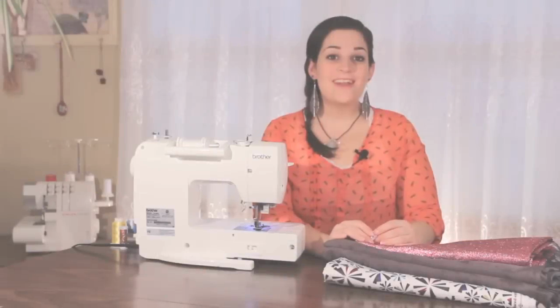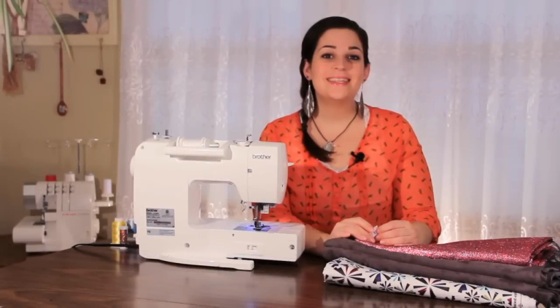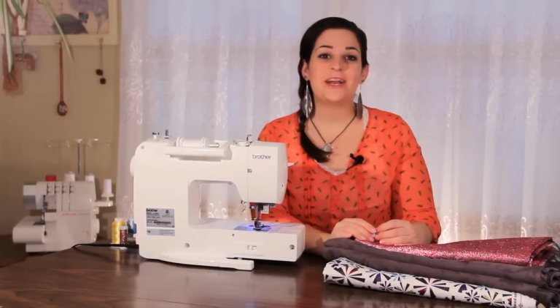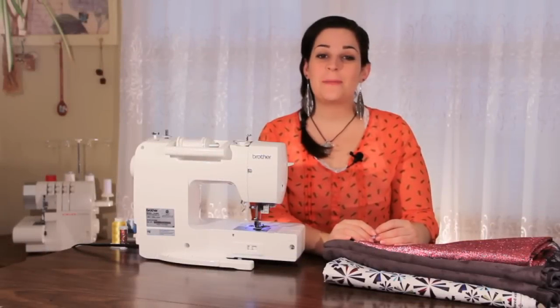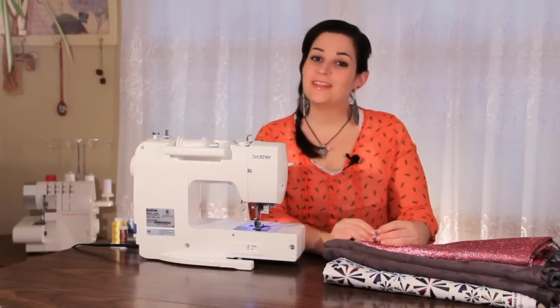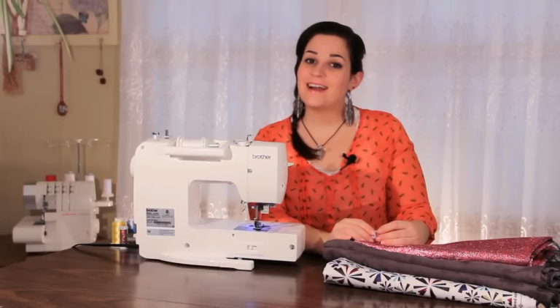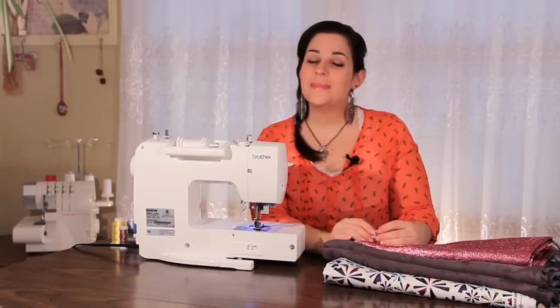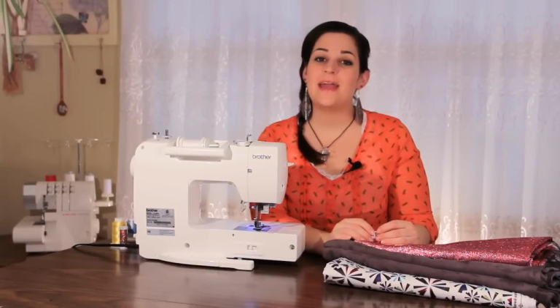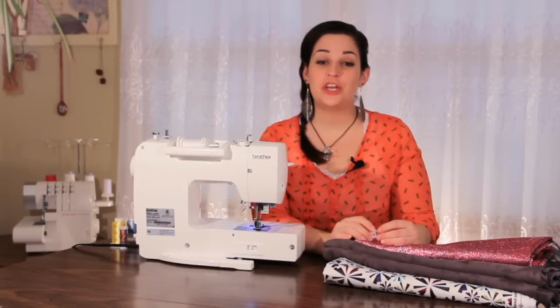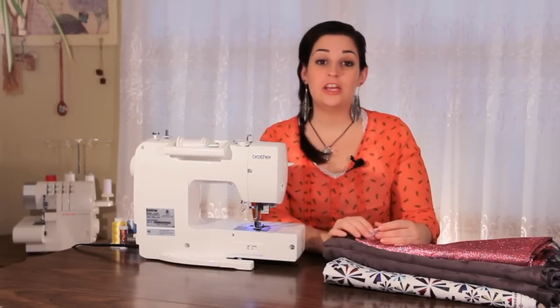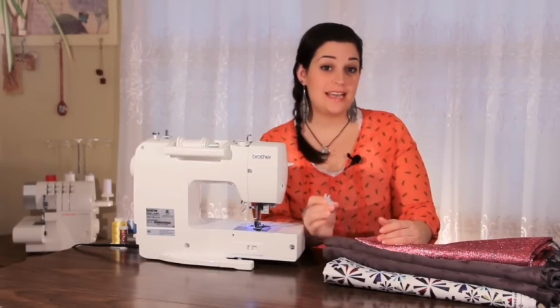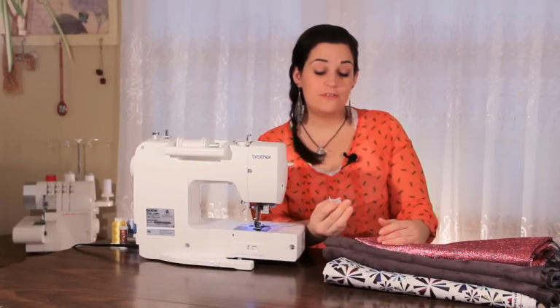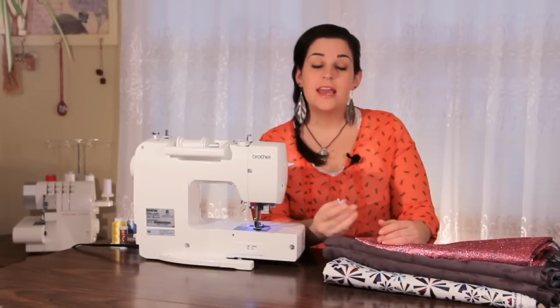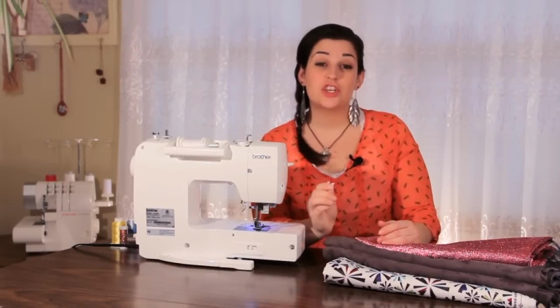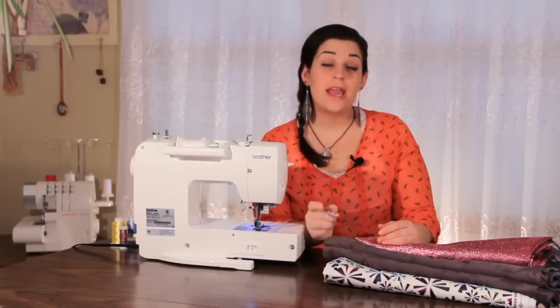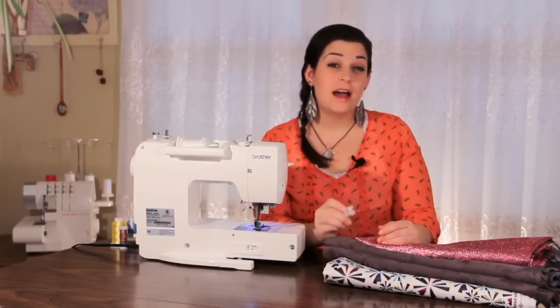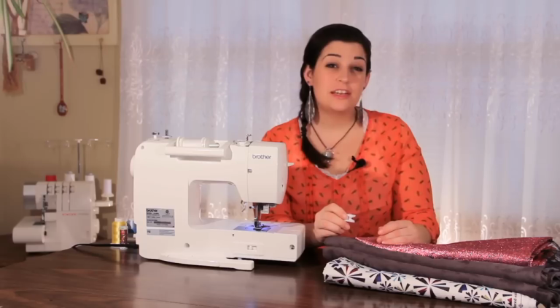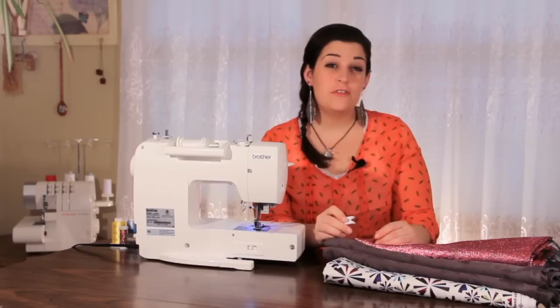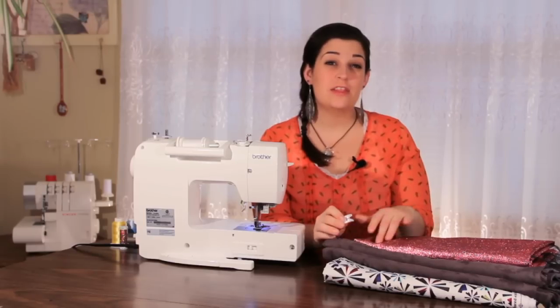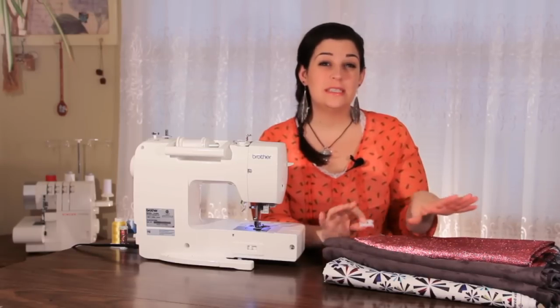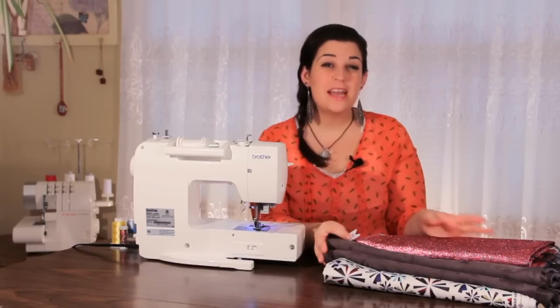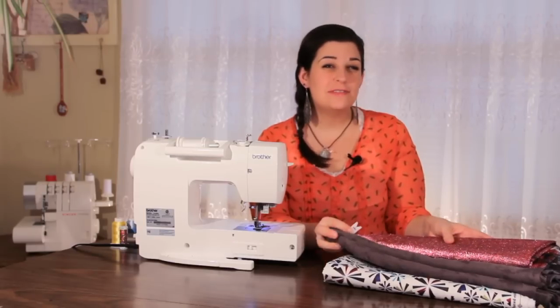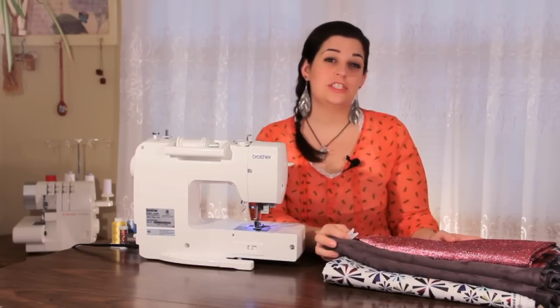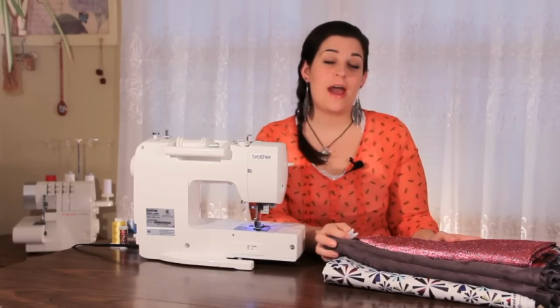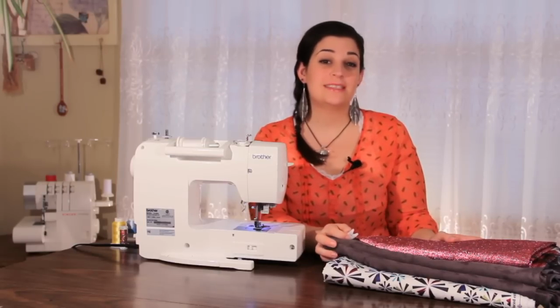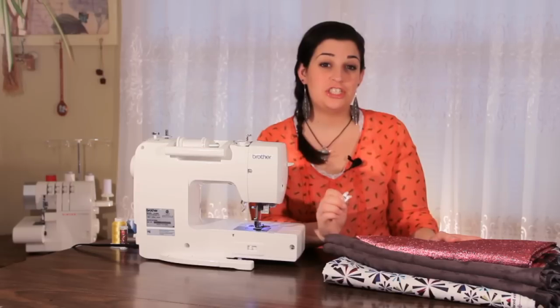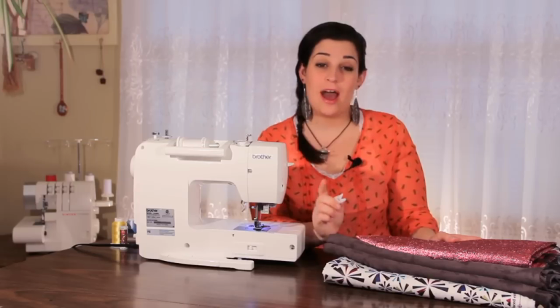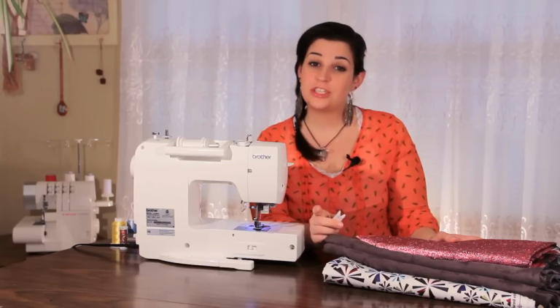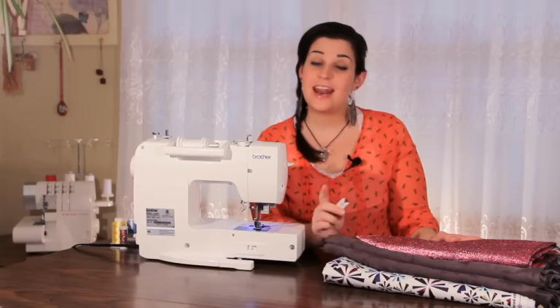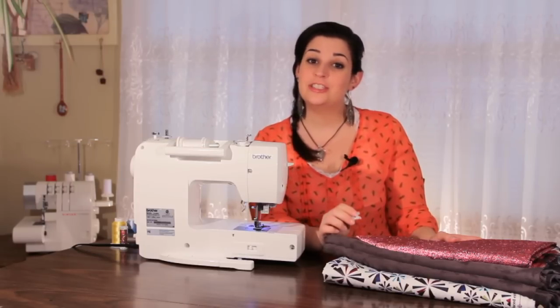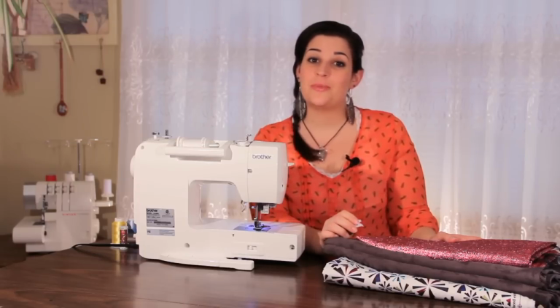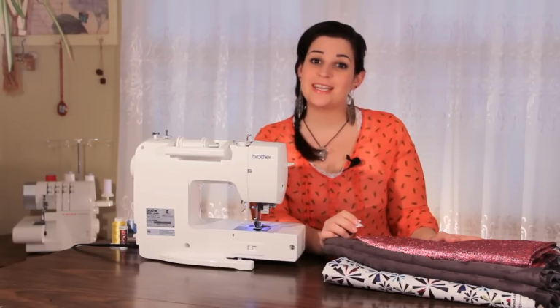Hey everyone! This is Sarah with SewingPartsOnline.com and today I'm going to show you how to use the Teflon foot. This is a great non-stick foot for any of those slippery, difficult to sew fabrics. I'm going to show you how to install it and how to use it with your projects.